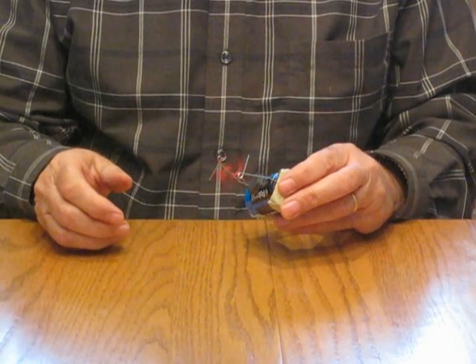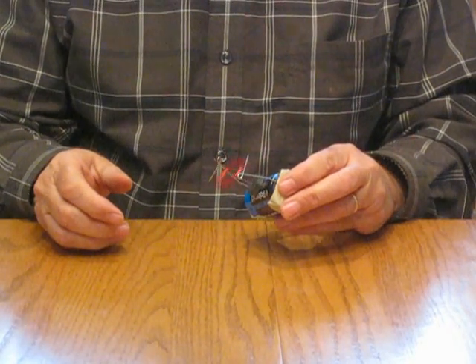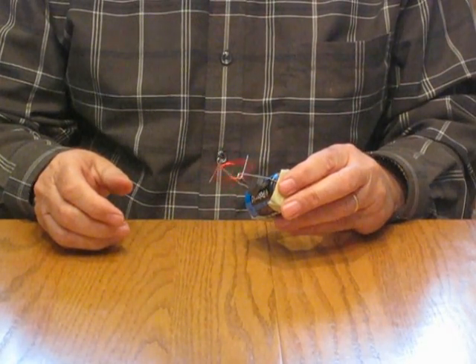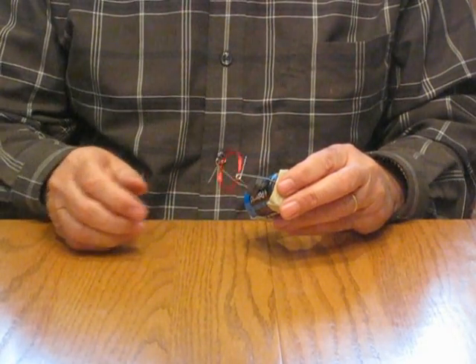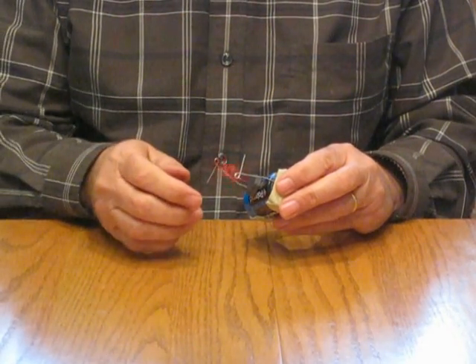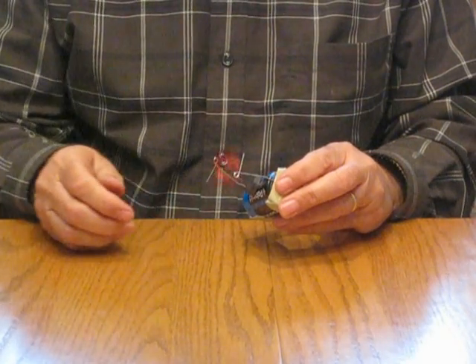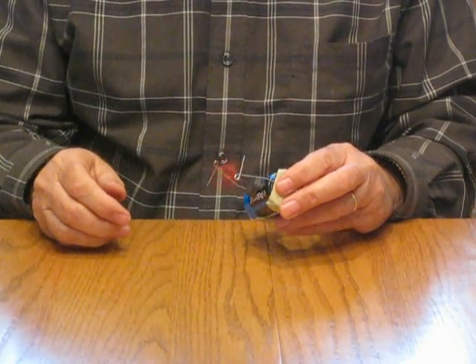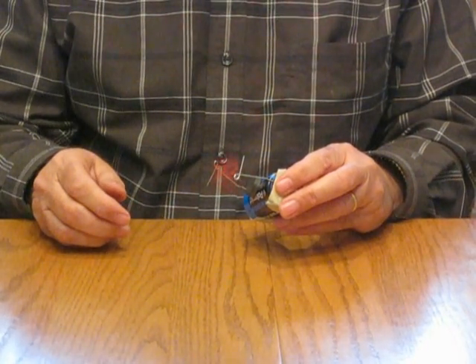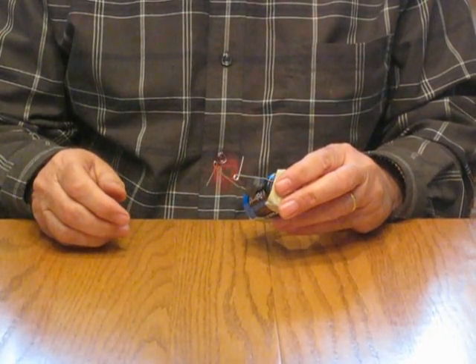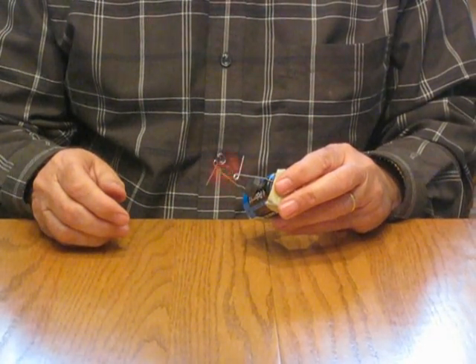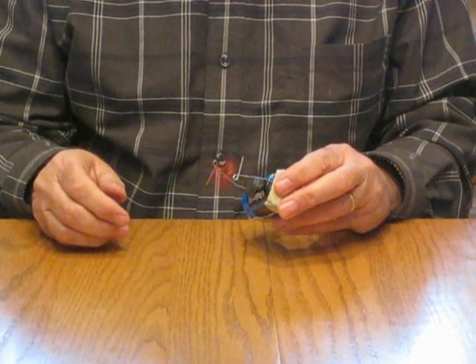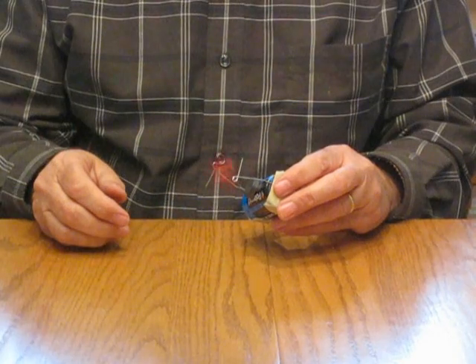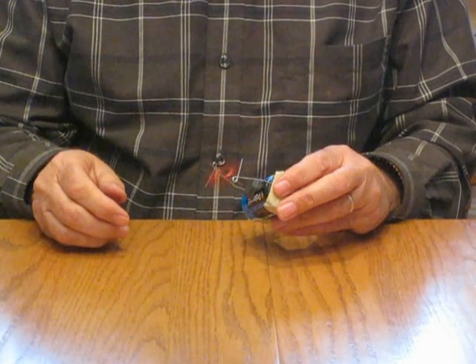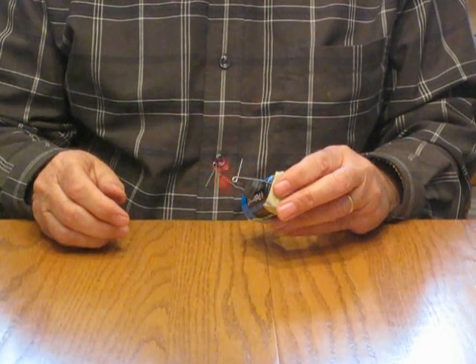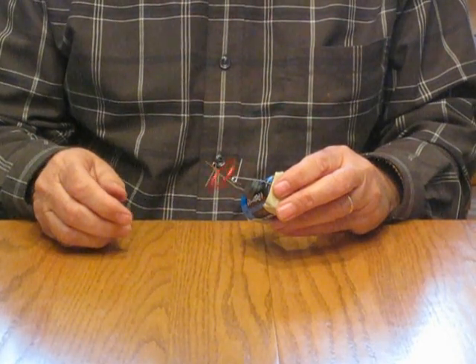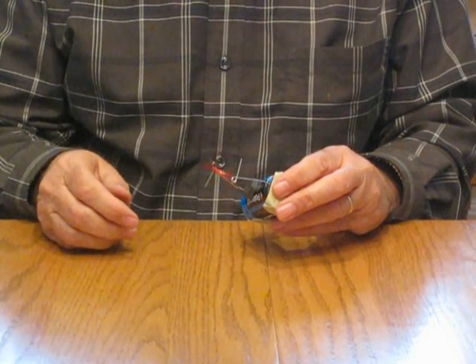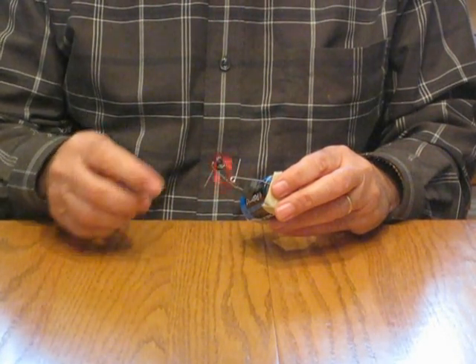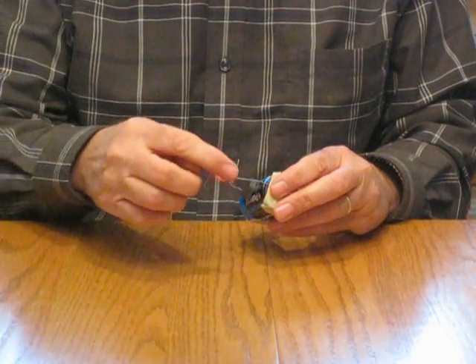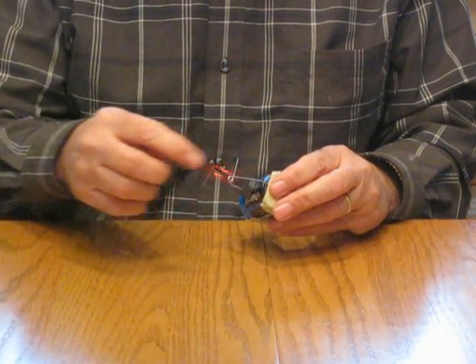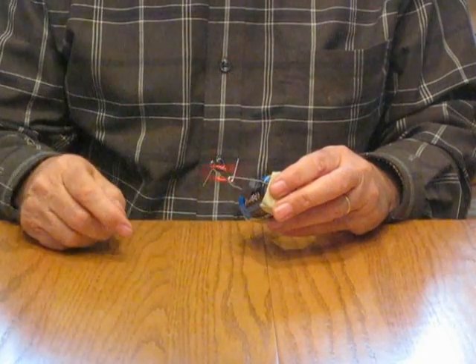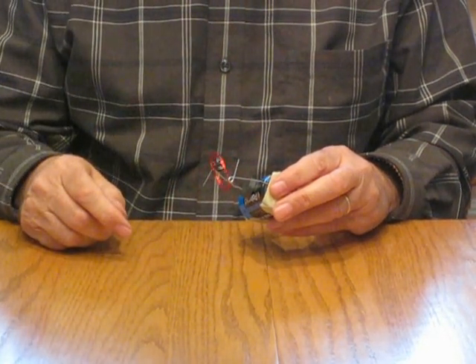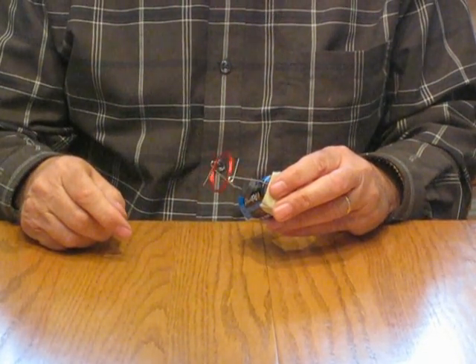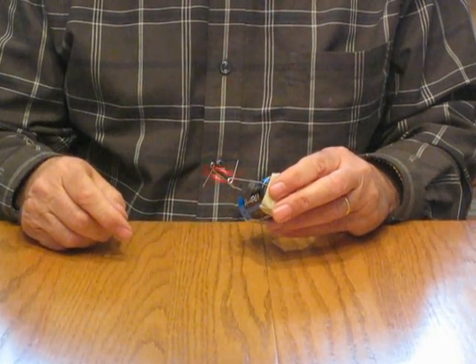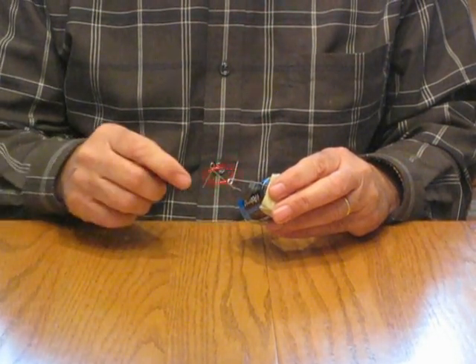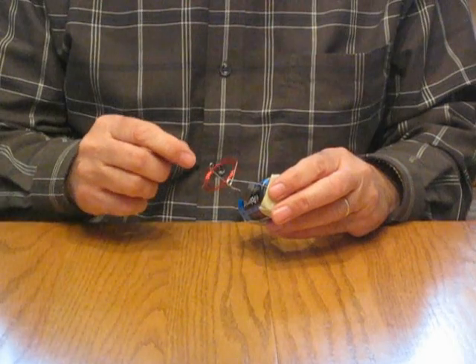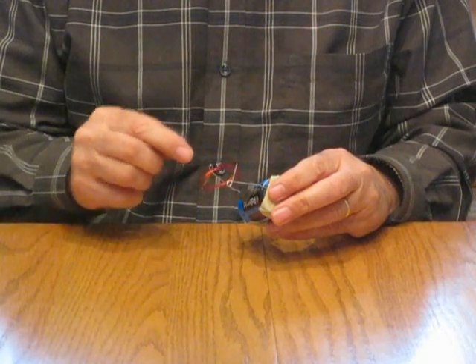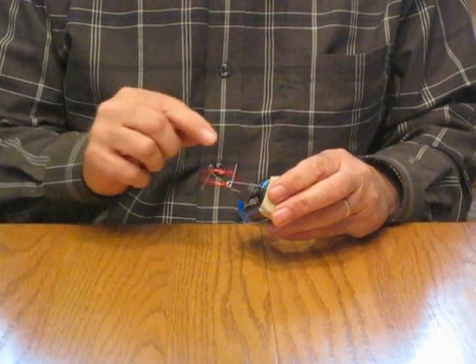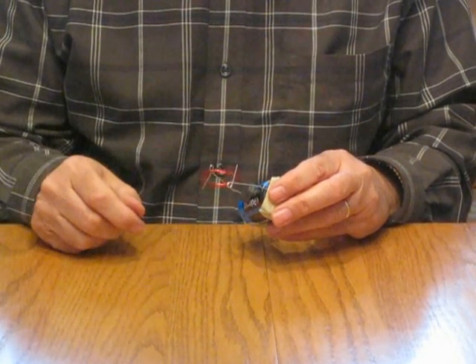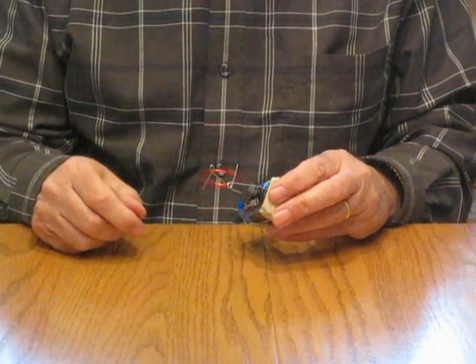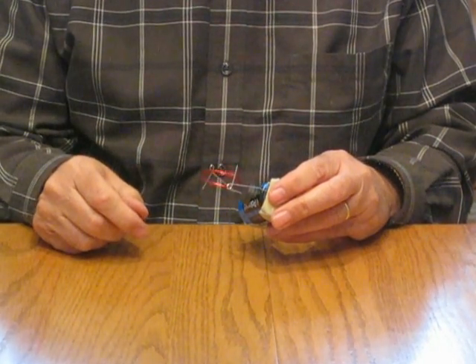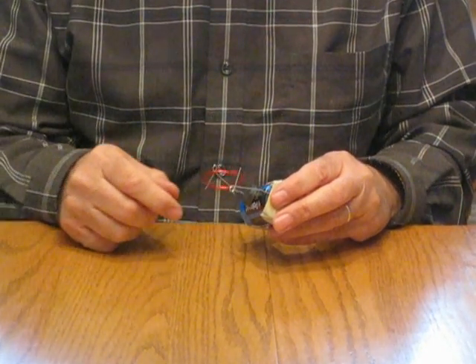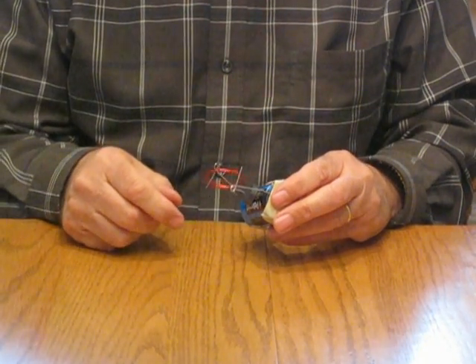You can see this one is starting to go right away. If you have problems with it, sand the edges of your coil or adjust the height of the paper clips.